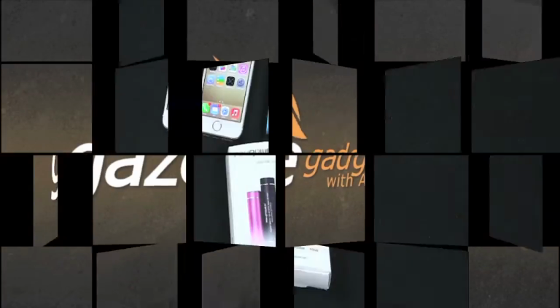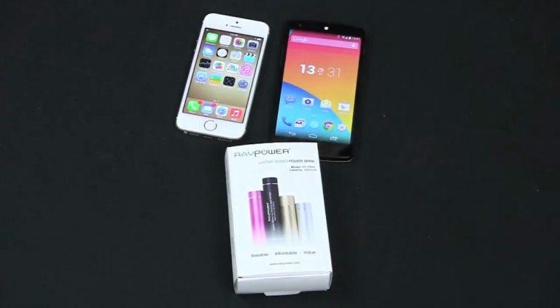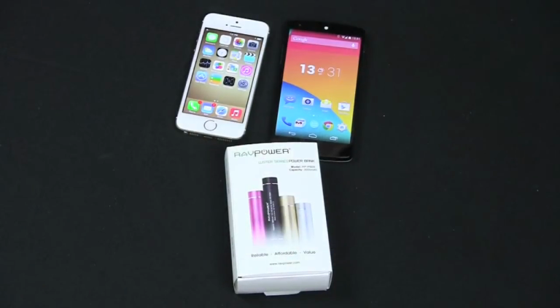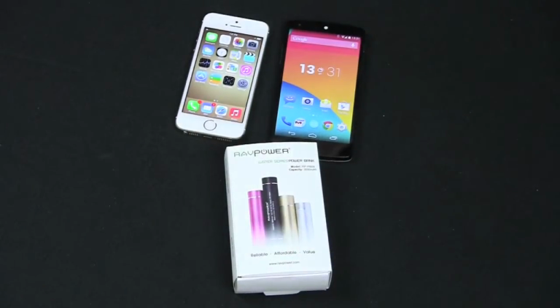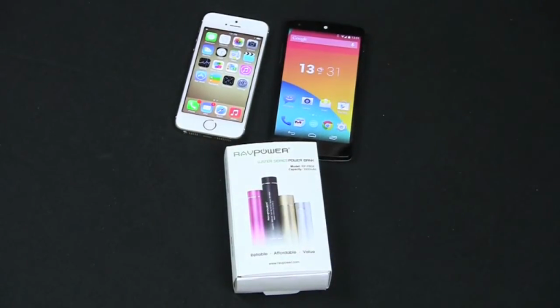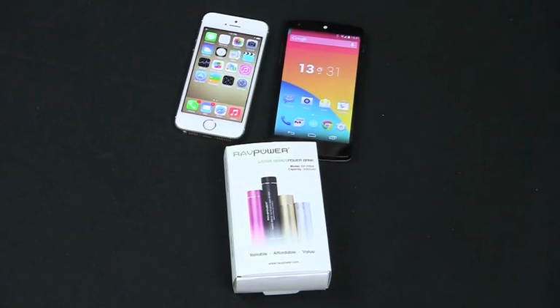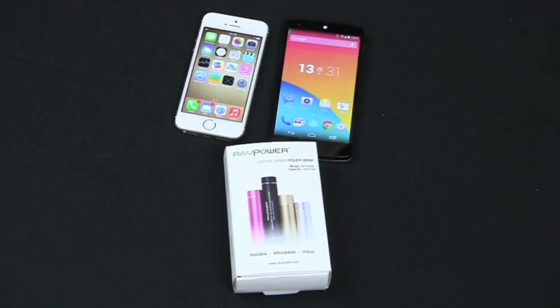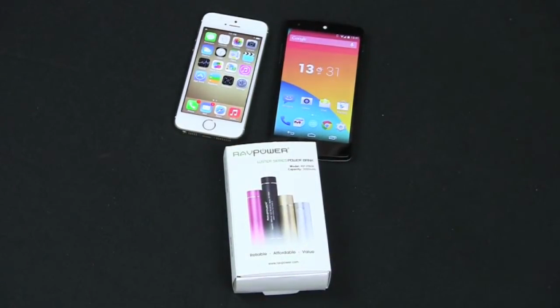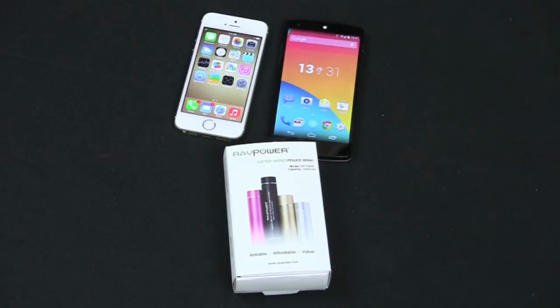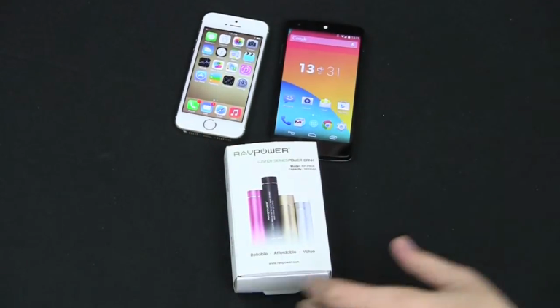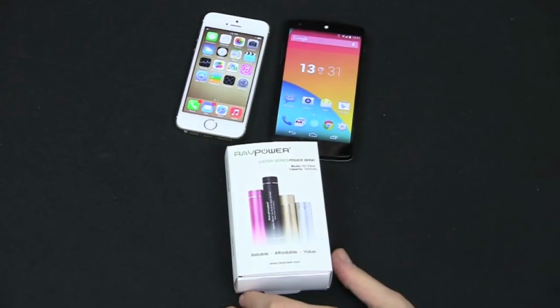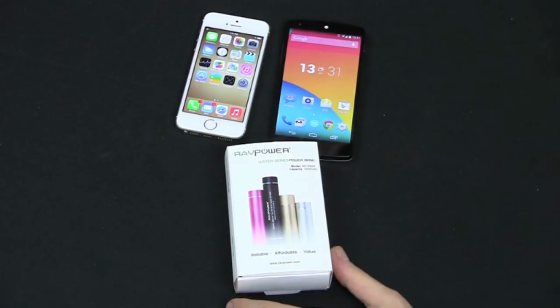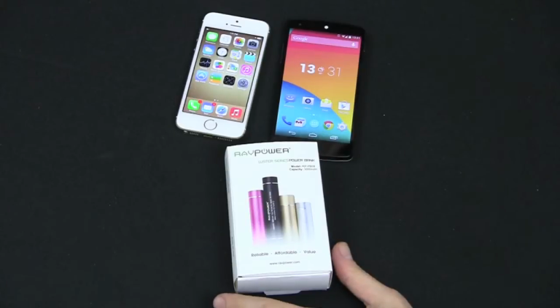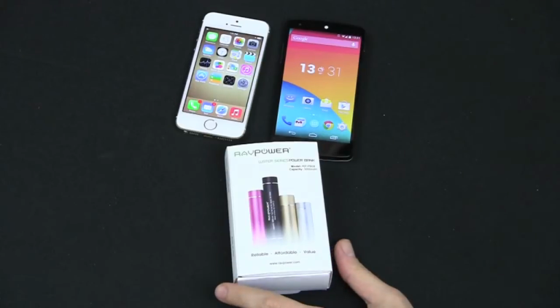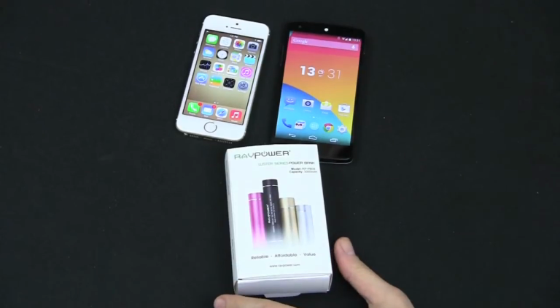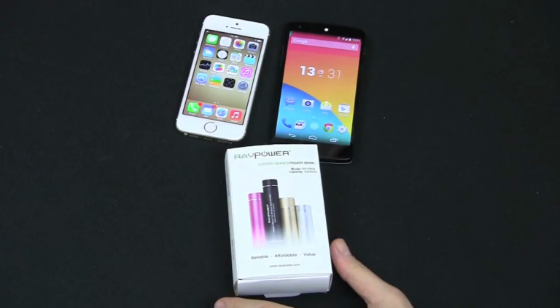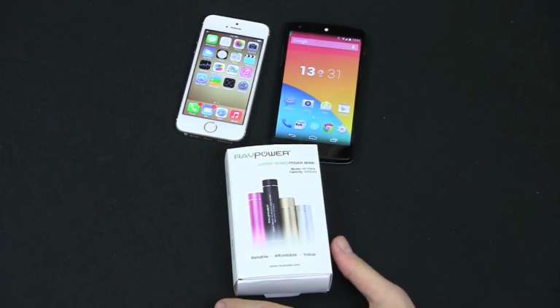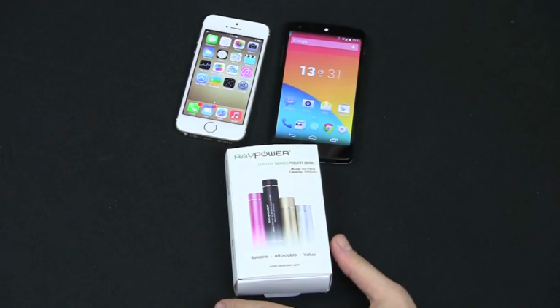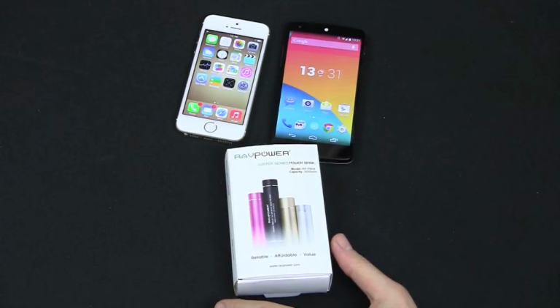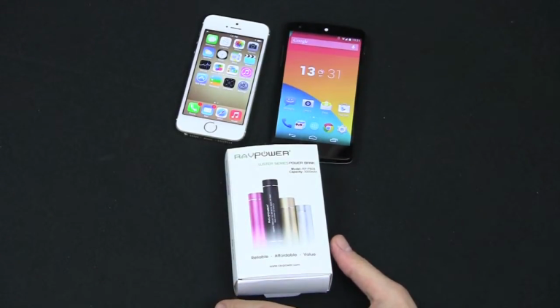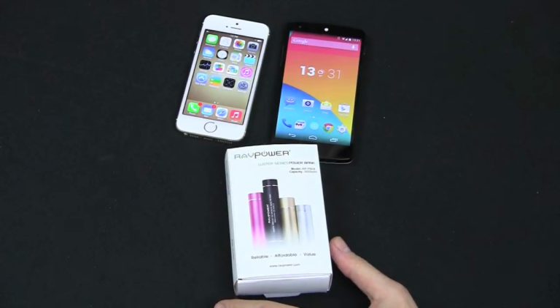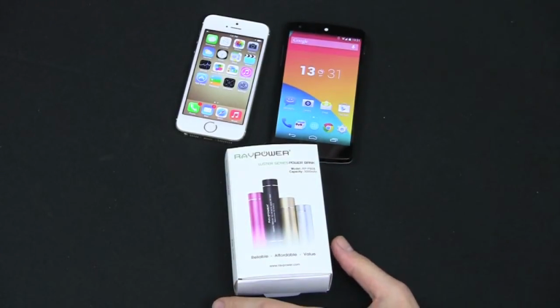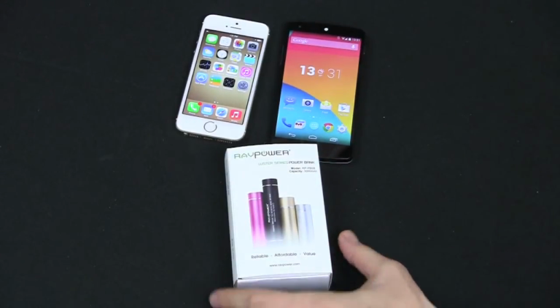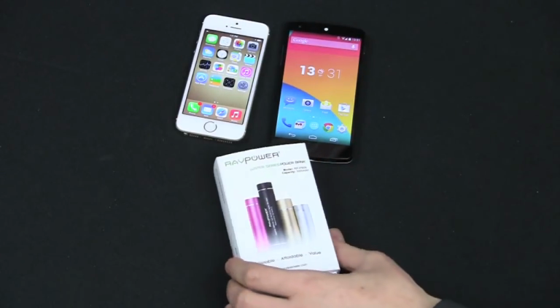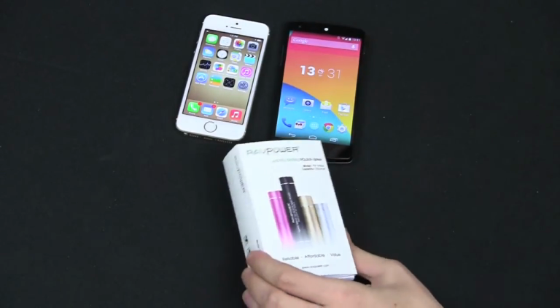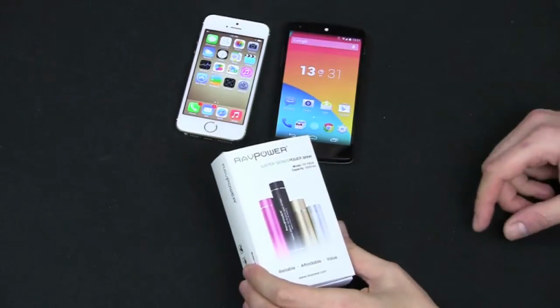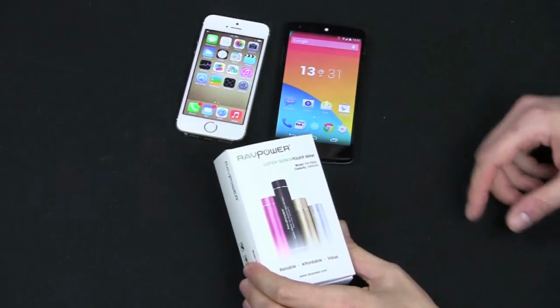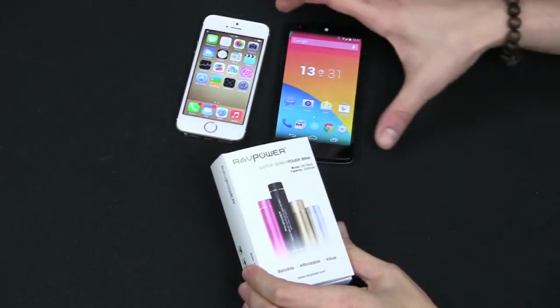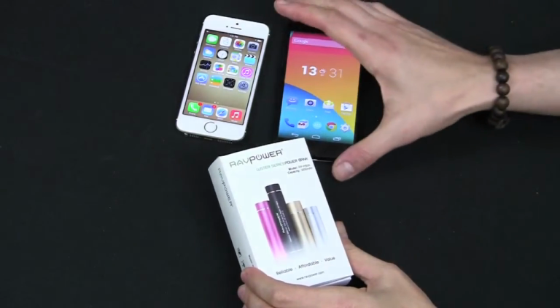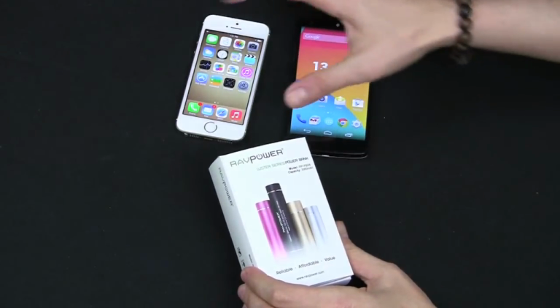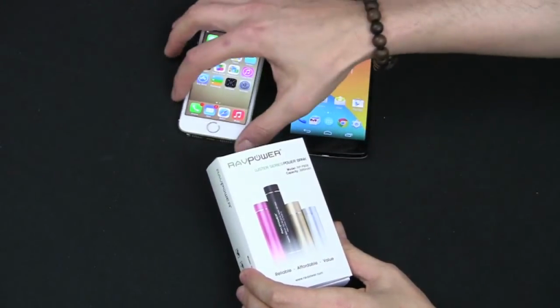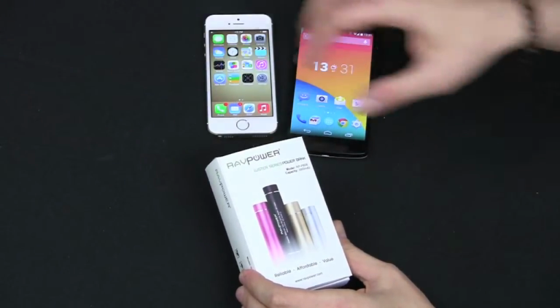Hey guys, welcome back to Gazelle Lab. Today we have another accessory review for you, and this one is from RAVPower. This is their Lustre 3000mAh compact external battery charger — a really good-looking little portable charger.